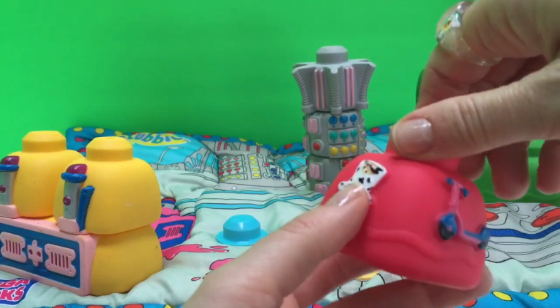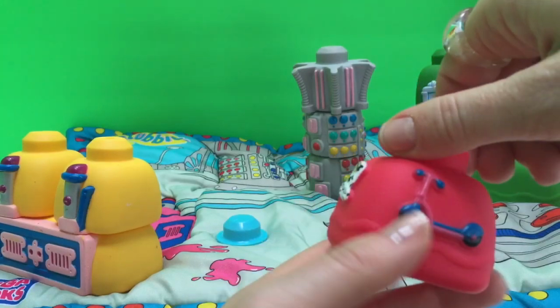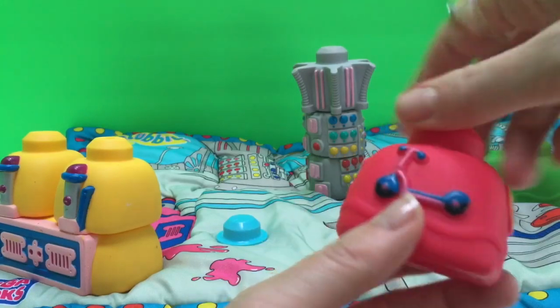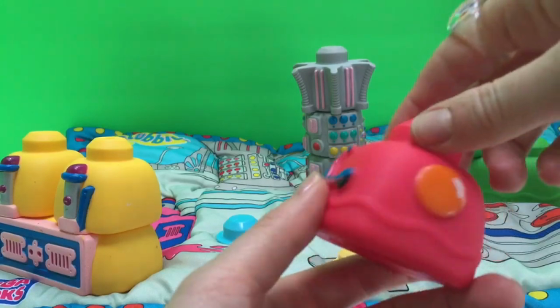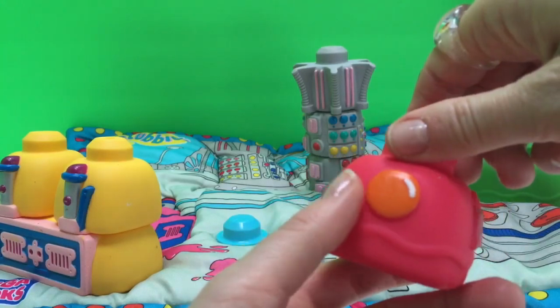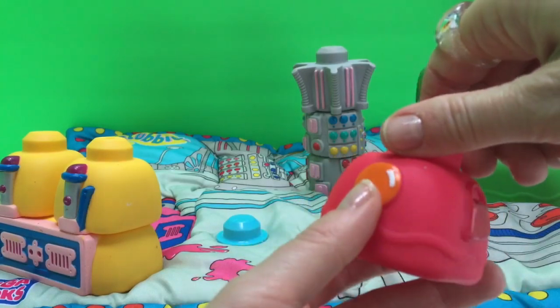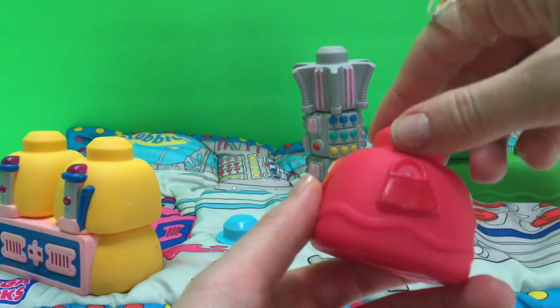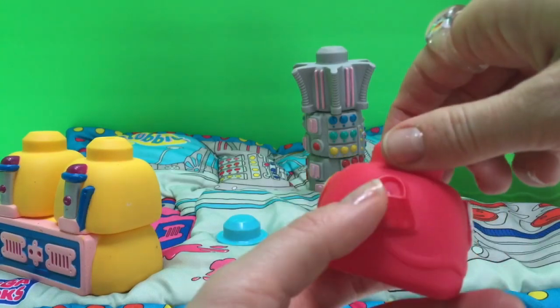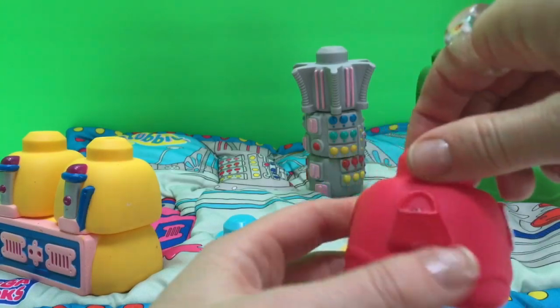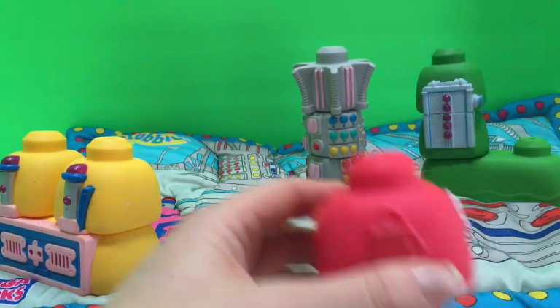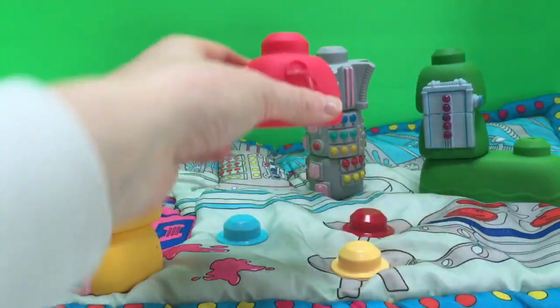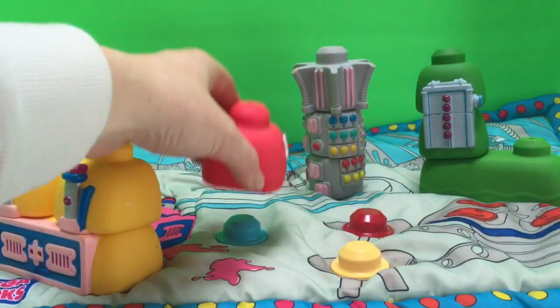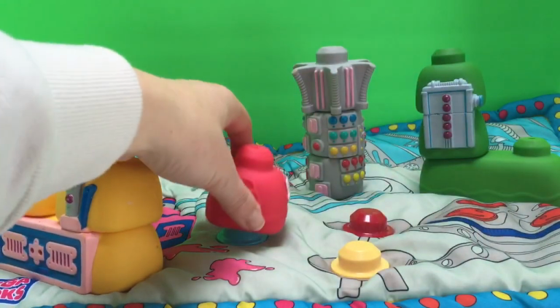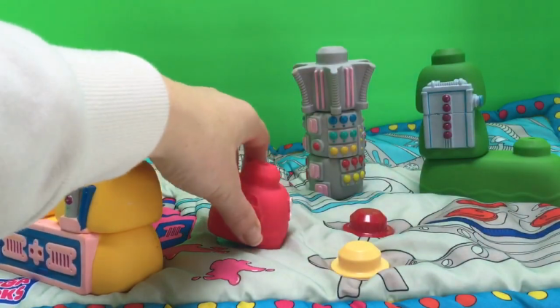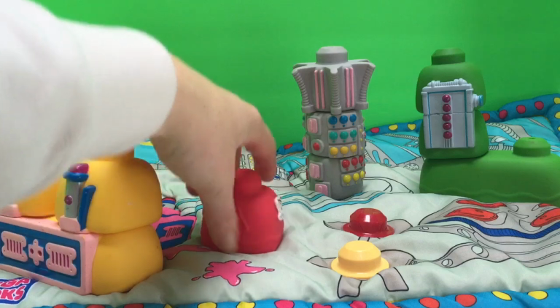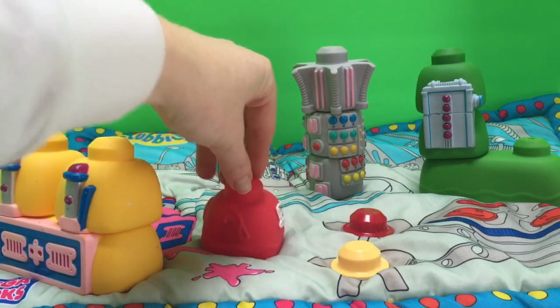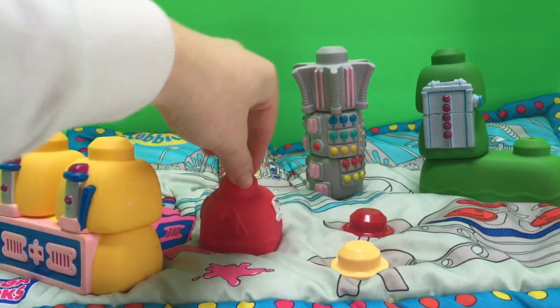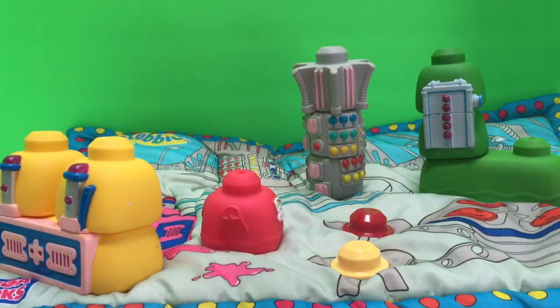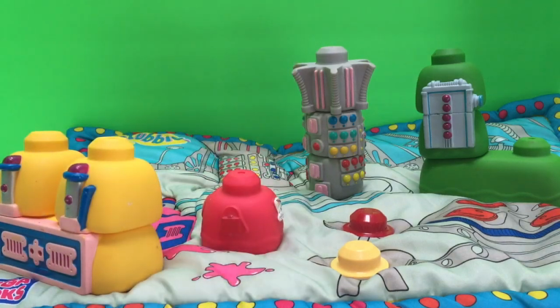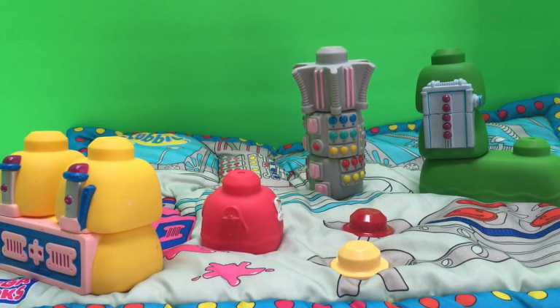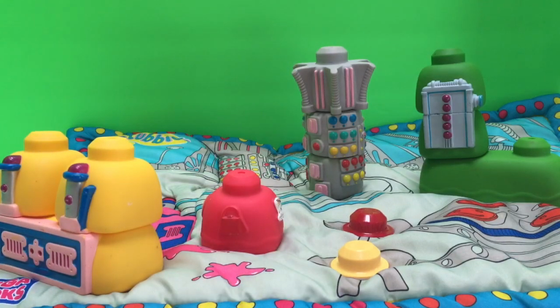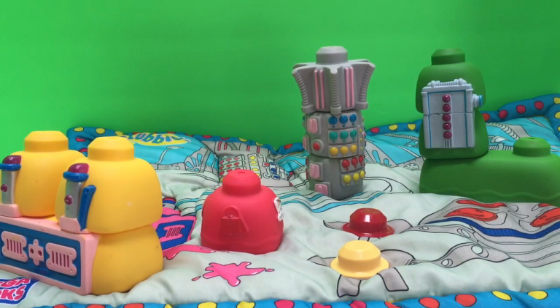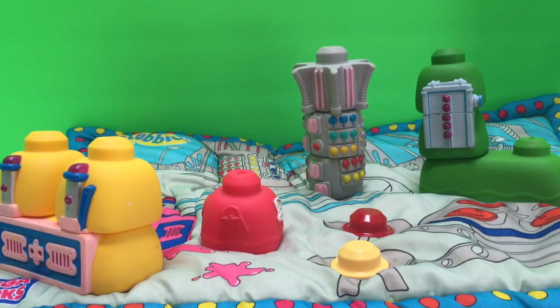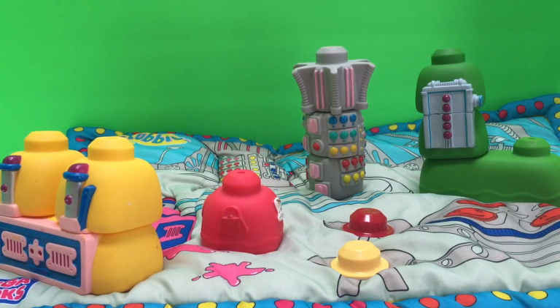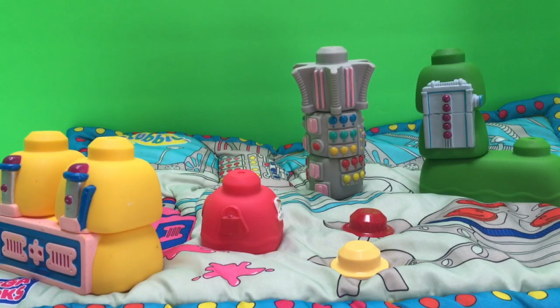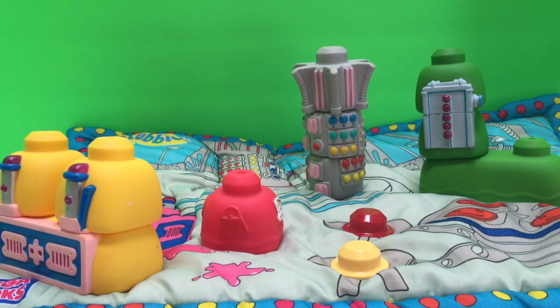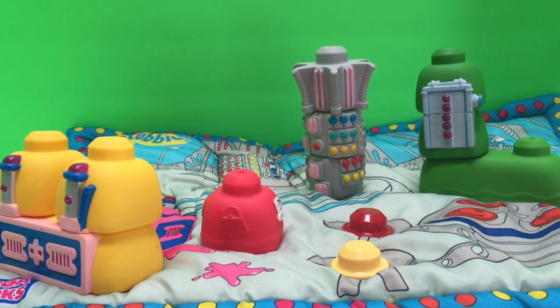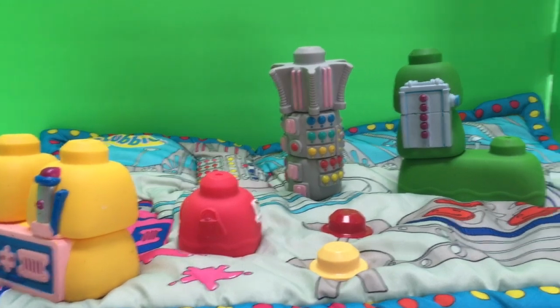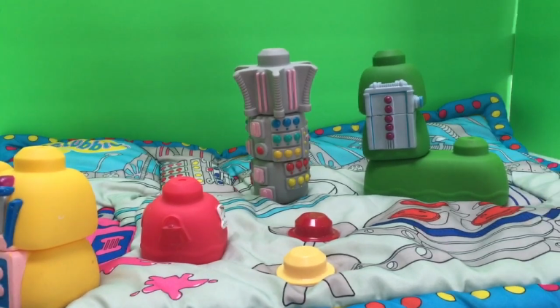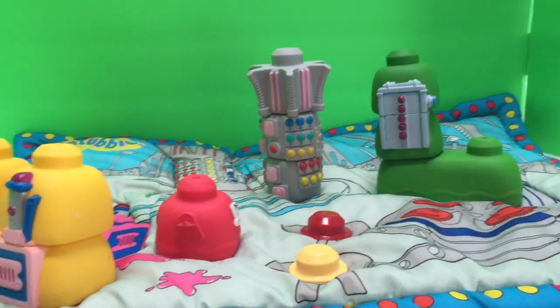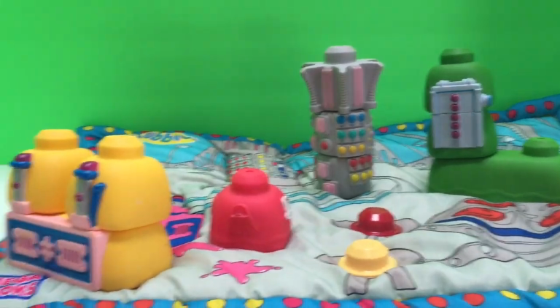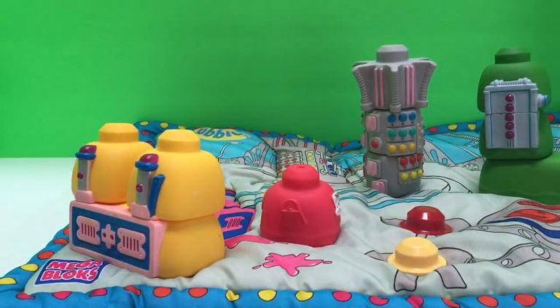We've got a little extra piece here with all of the Teletubbies' favorite things: the hat, the scooter, the ball, and the purse. Let's put that right there and the Teletubbies are about to sit down to eat some tubby custard.